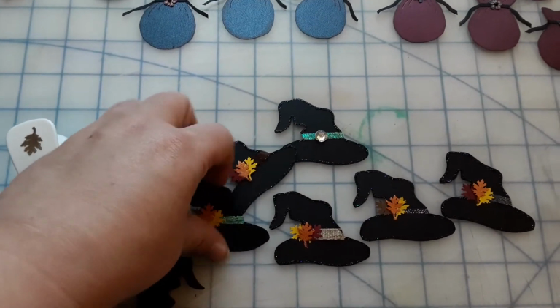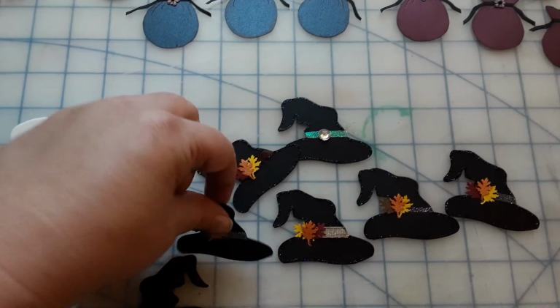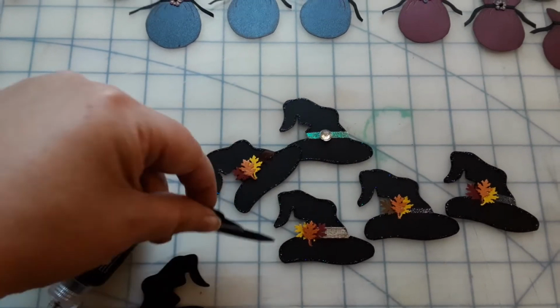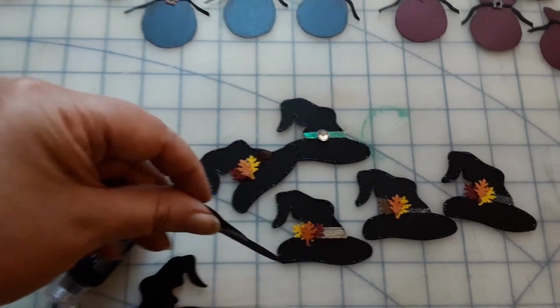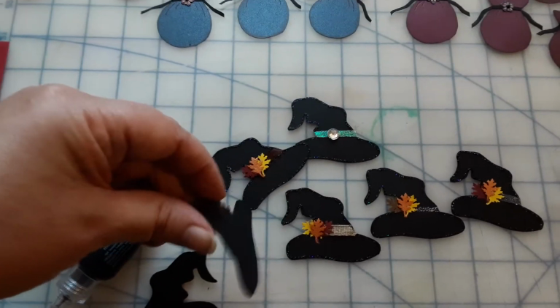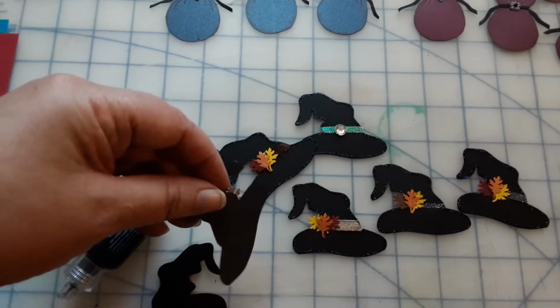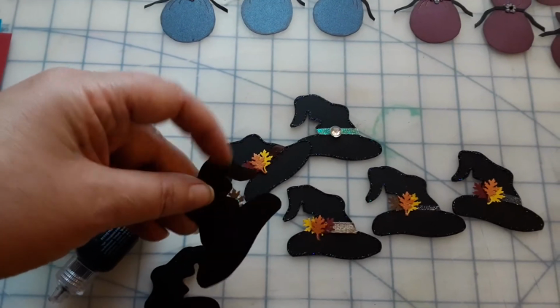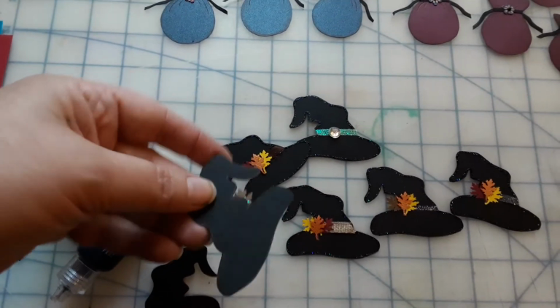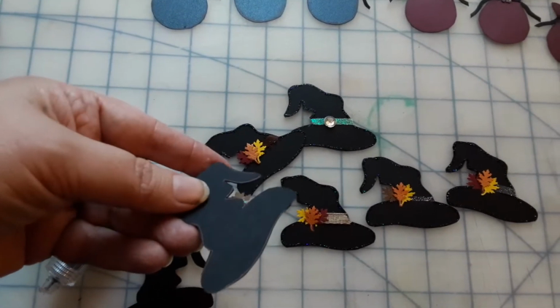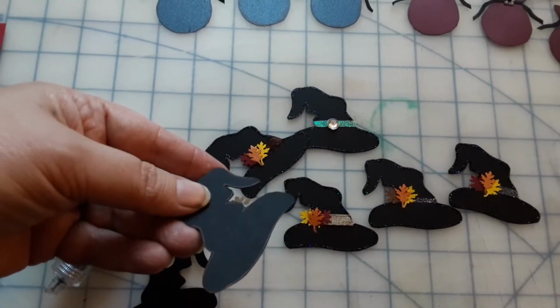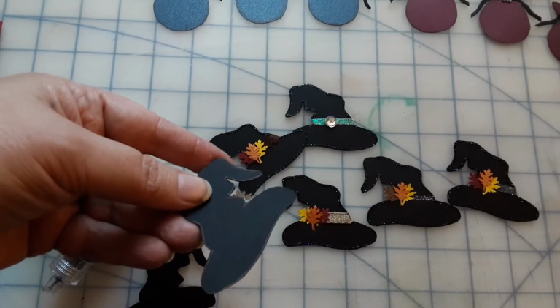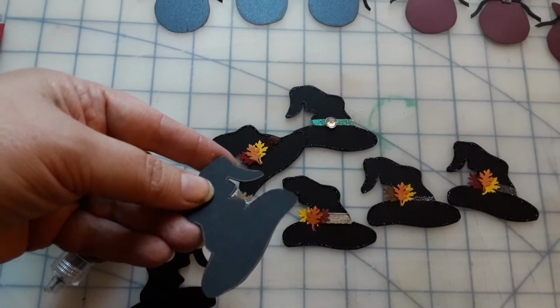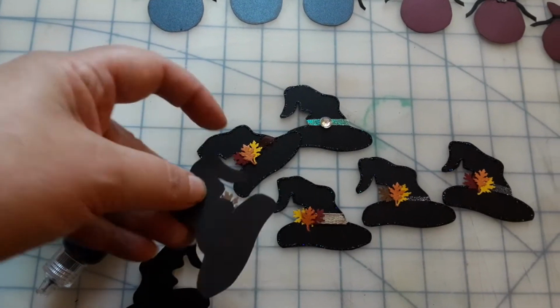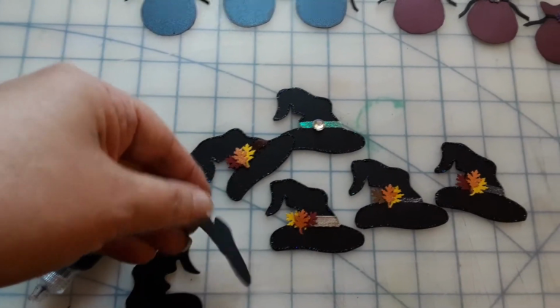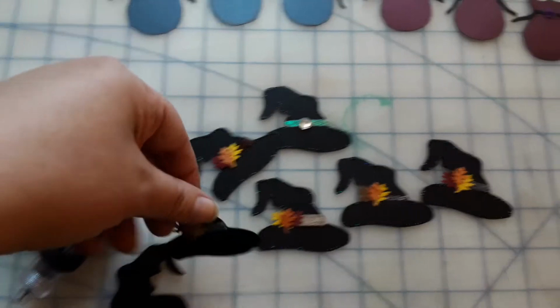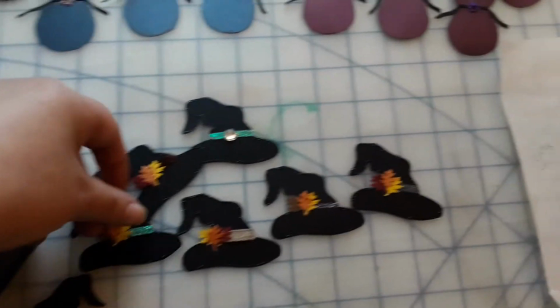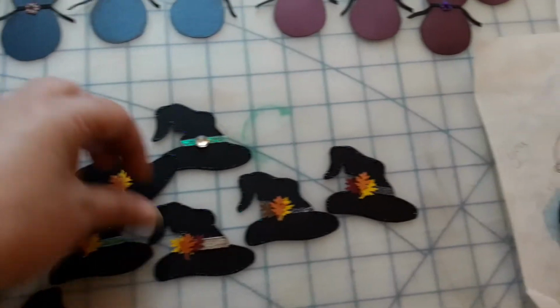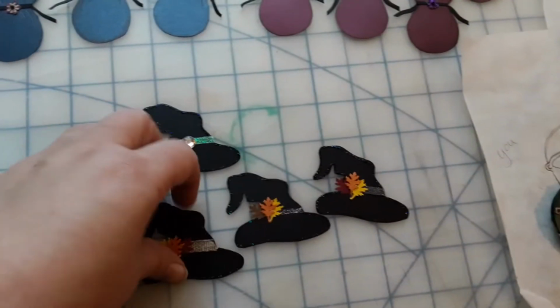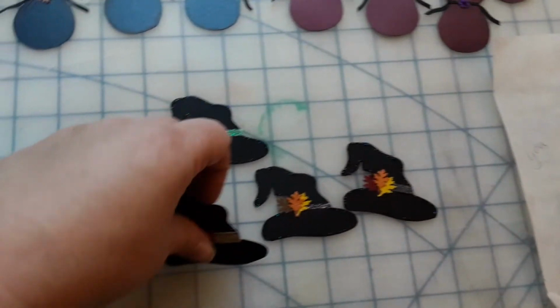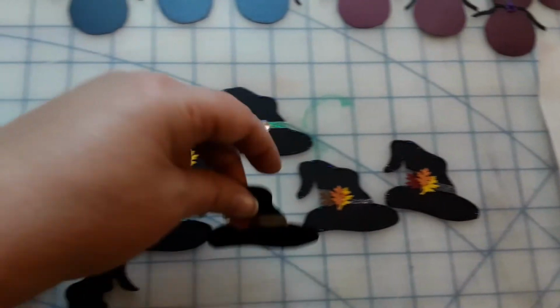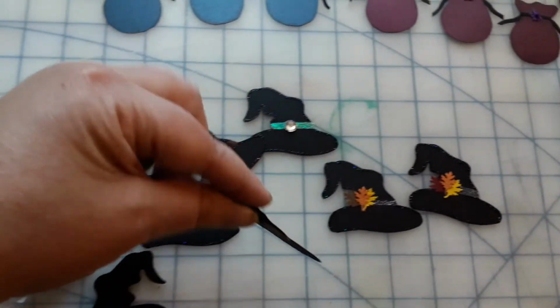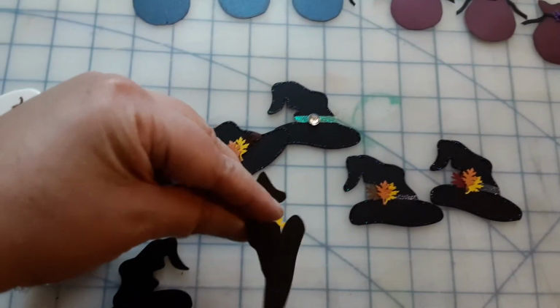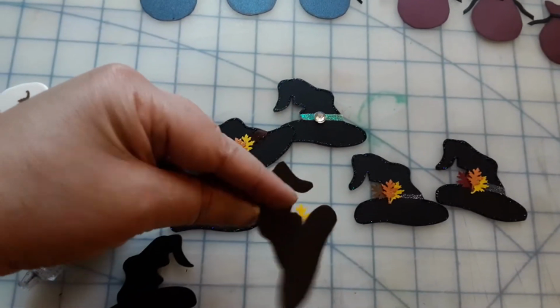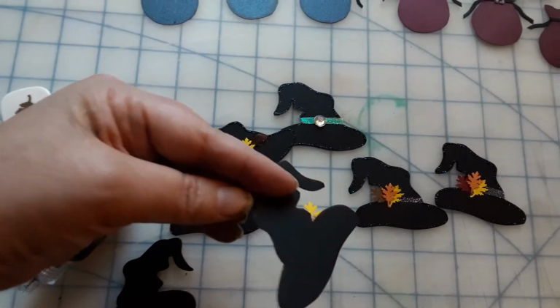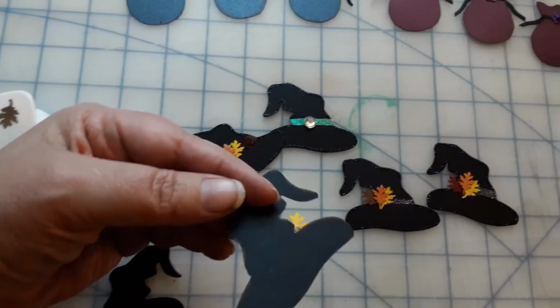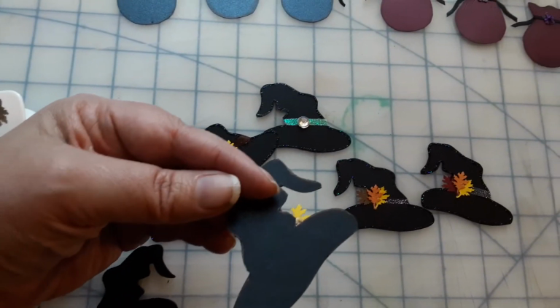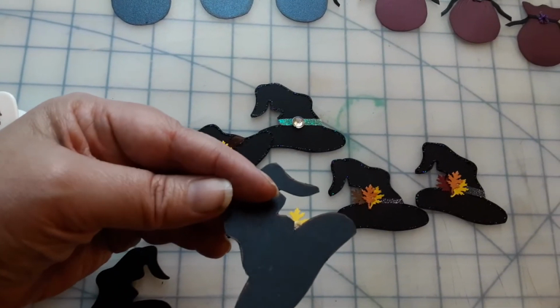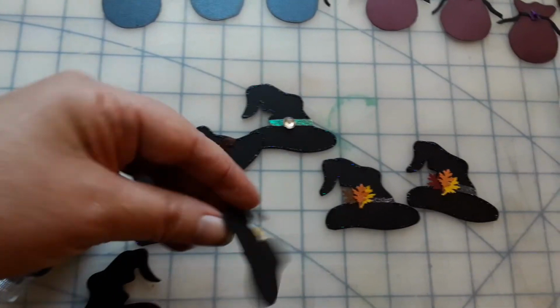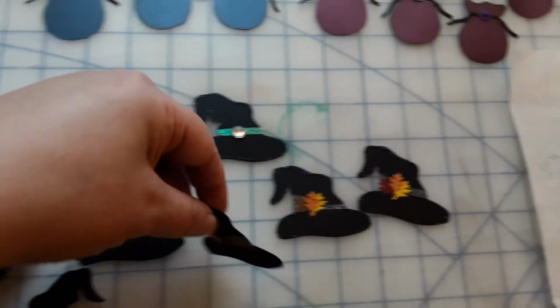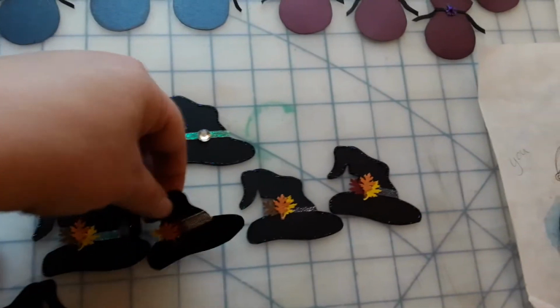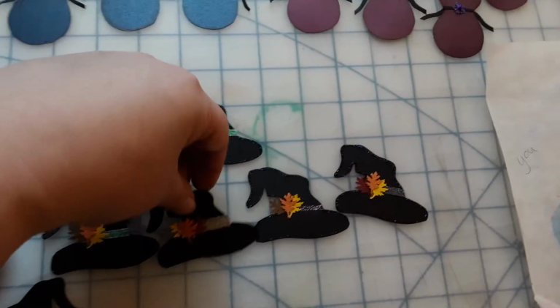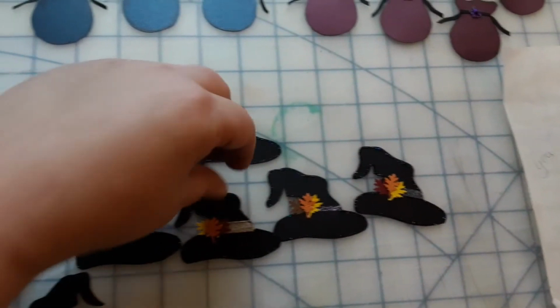What I've done with some of these is I will cut them off, or I fold them under — it looks like I cut them all off.